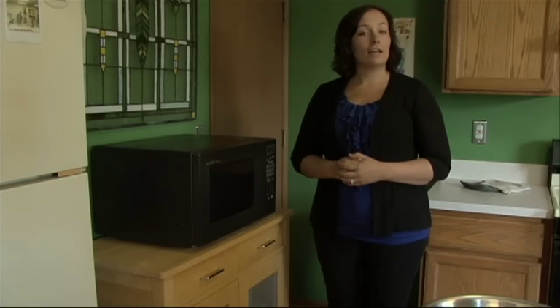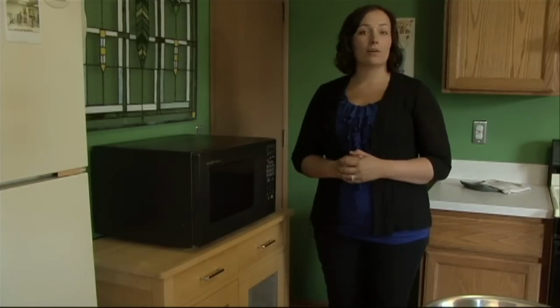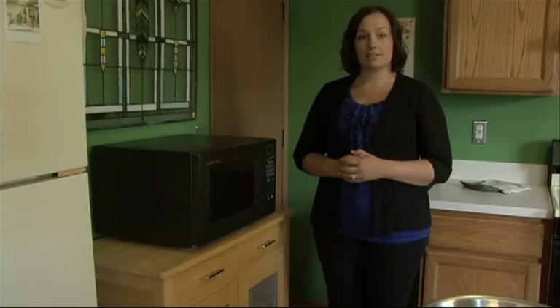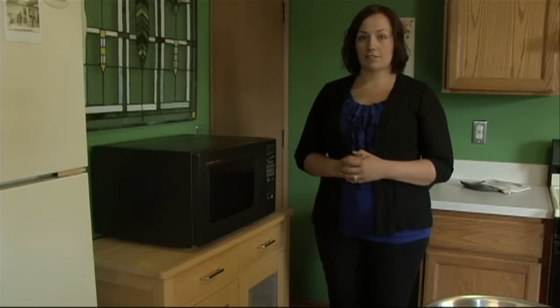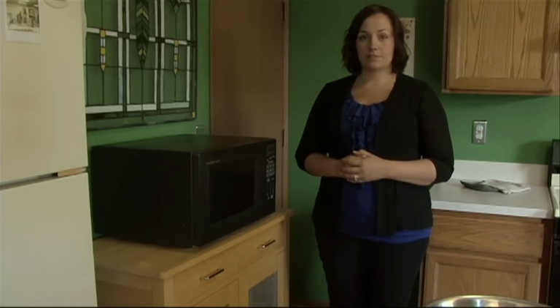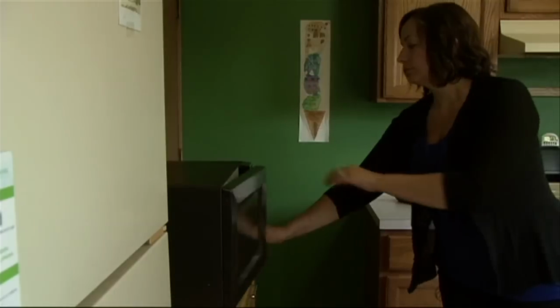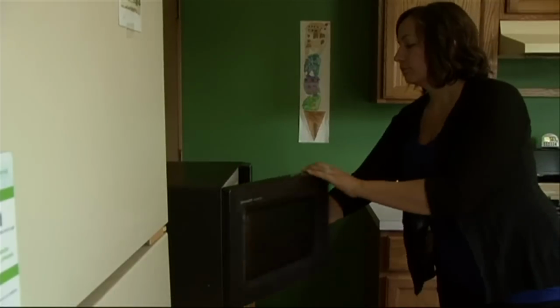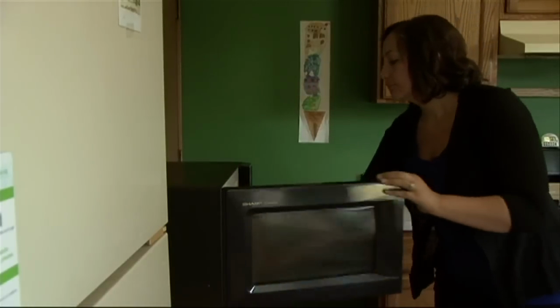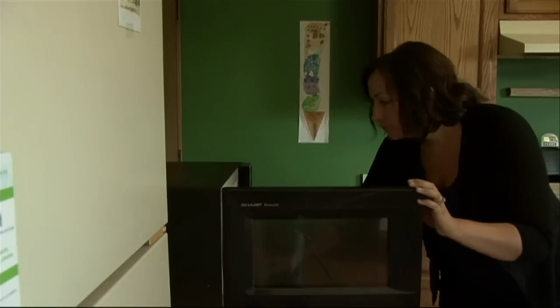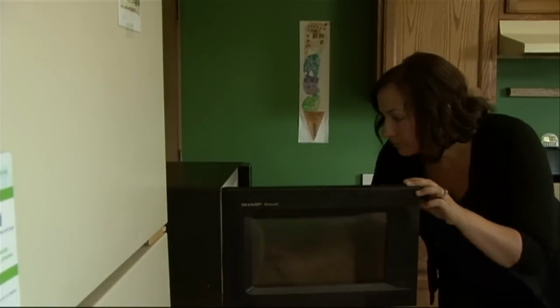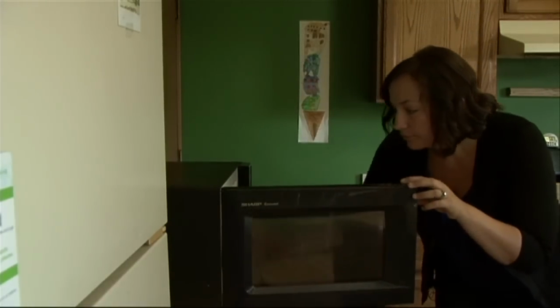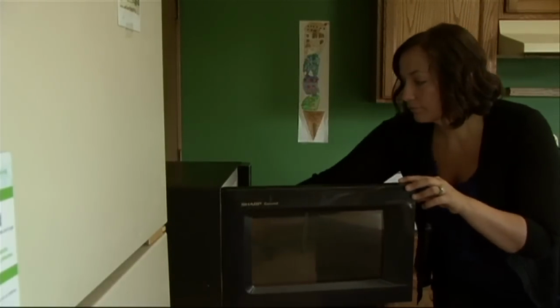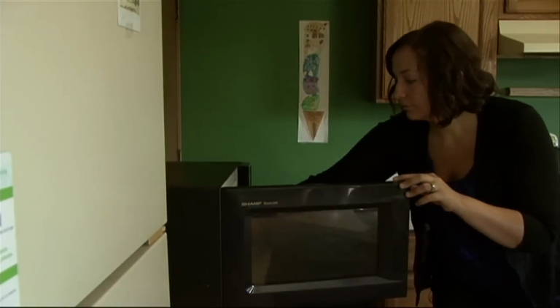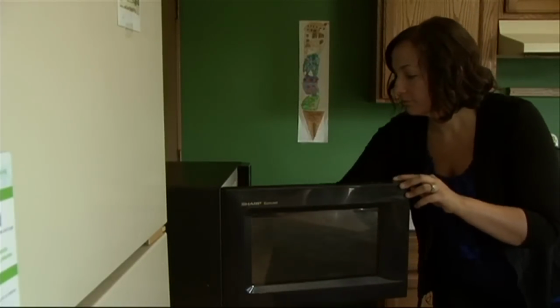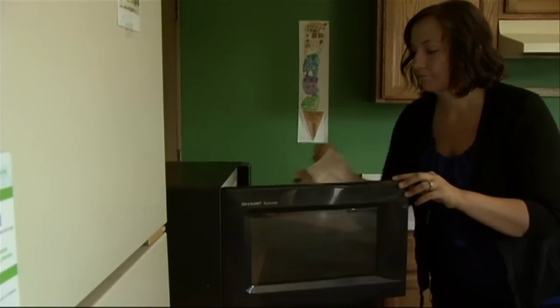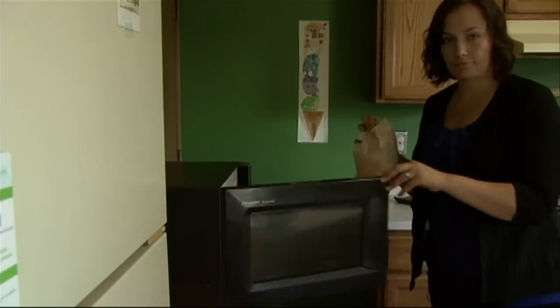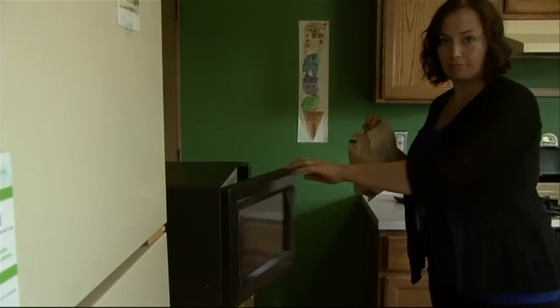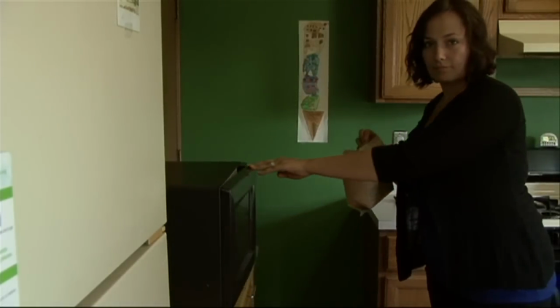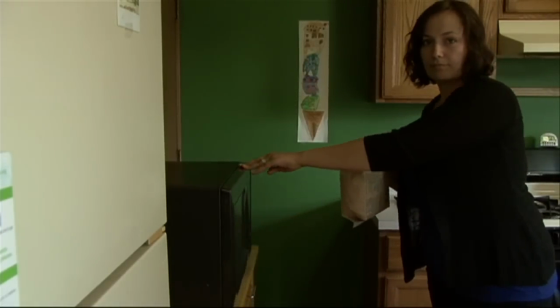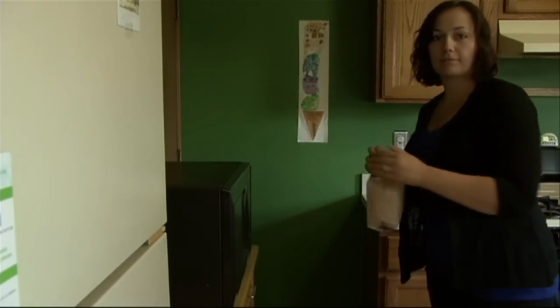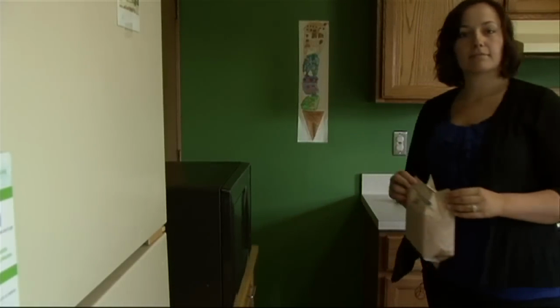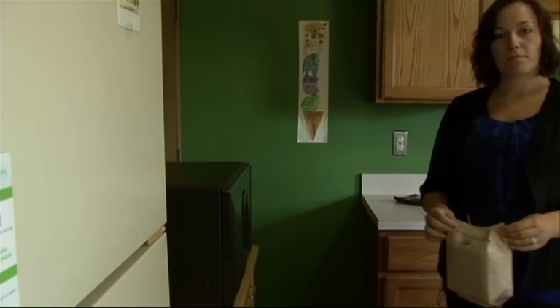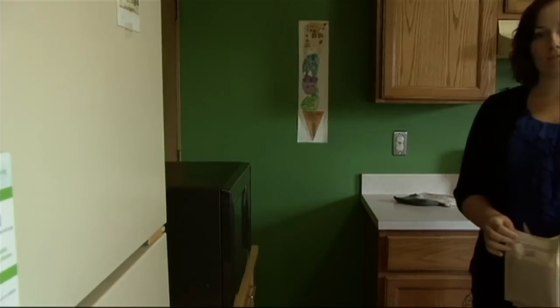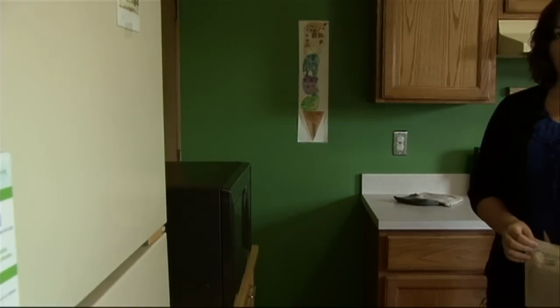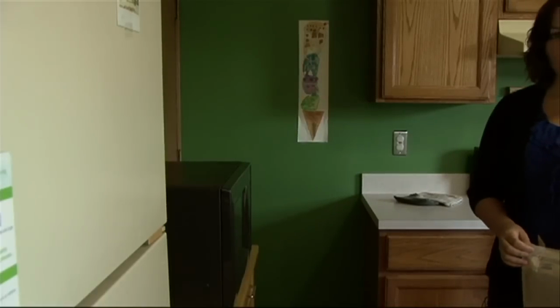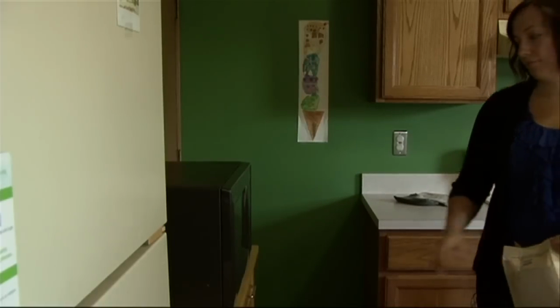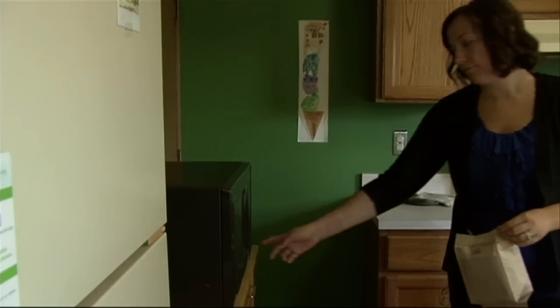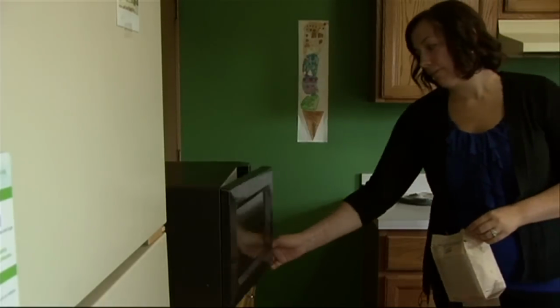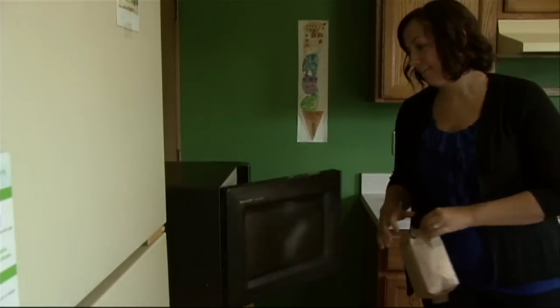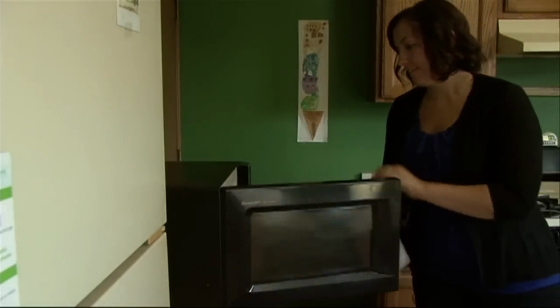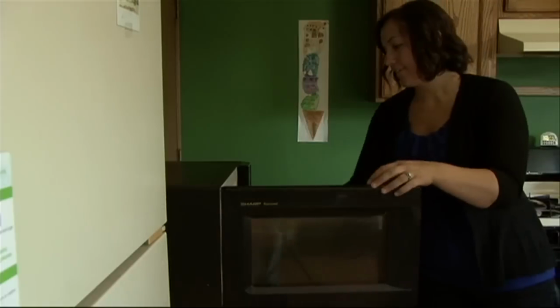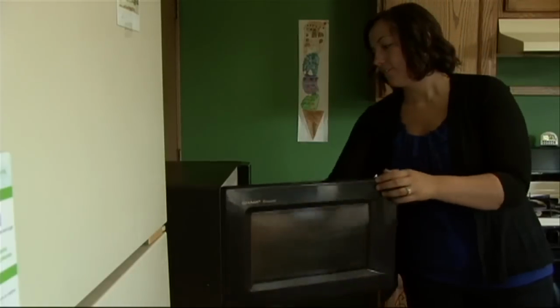Following these safety tips: Place or install the microwave oven within reach of all users. The face of the person using the microwave oven should be higher than the front of the microwave oven door.